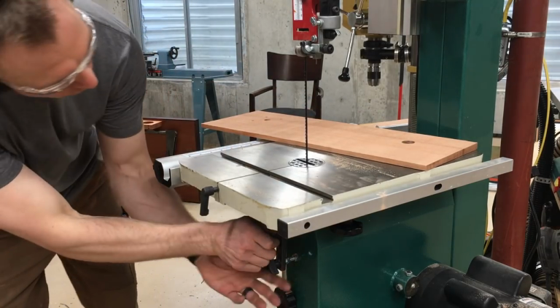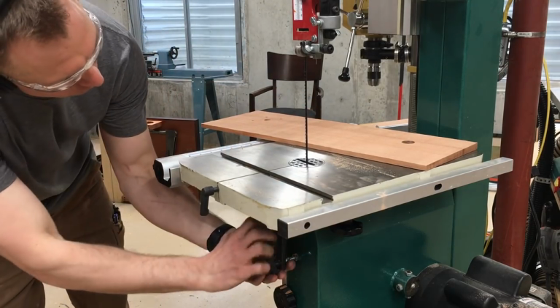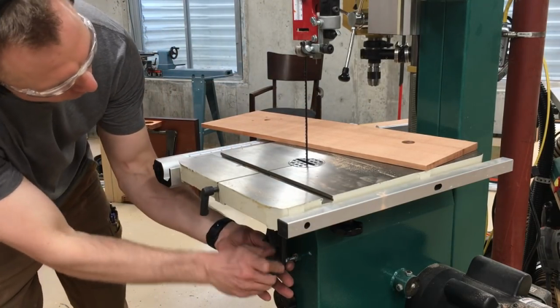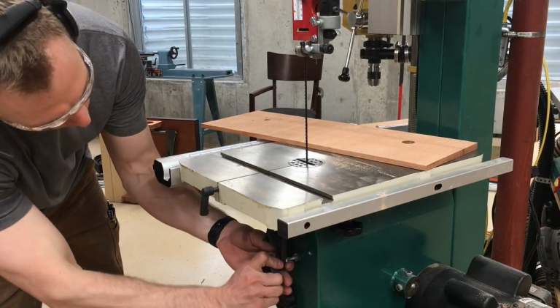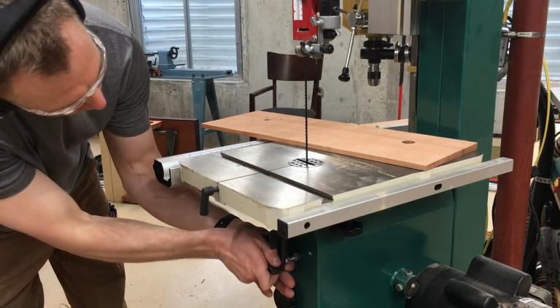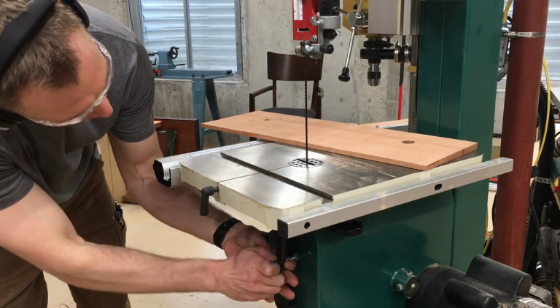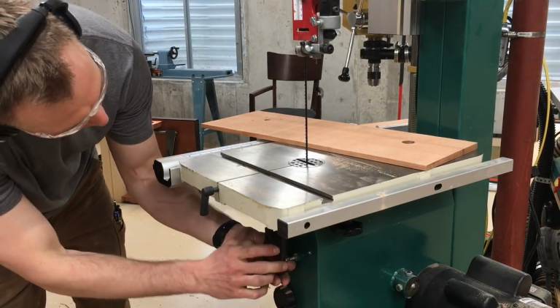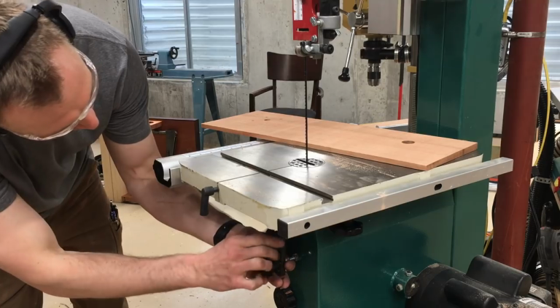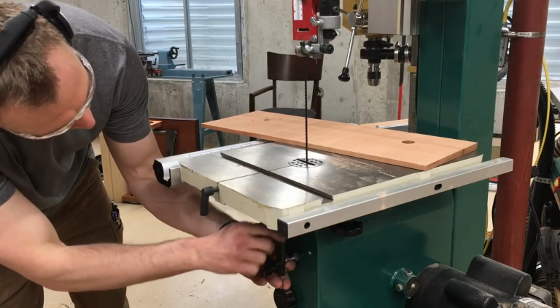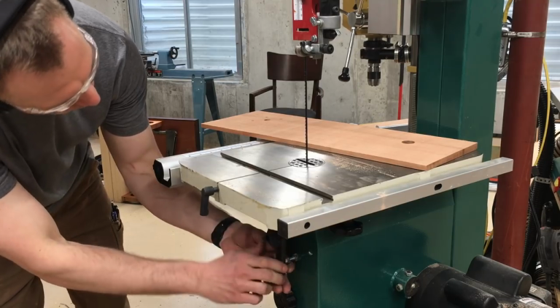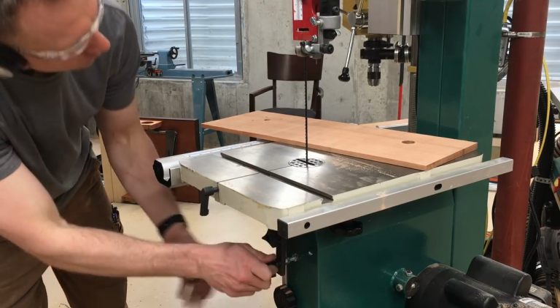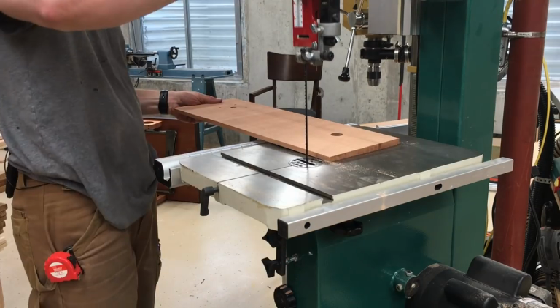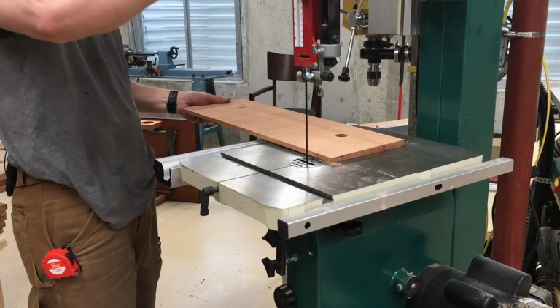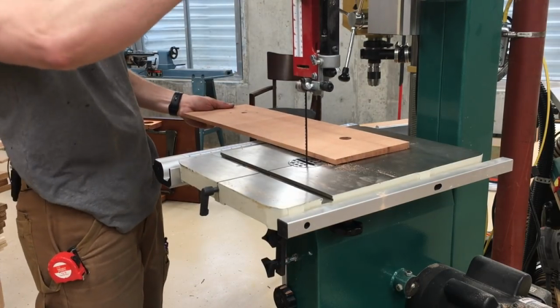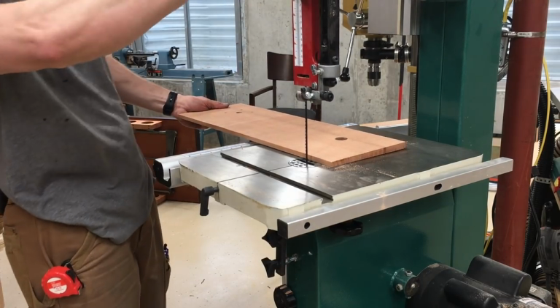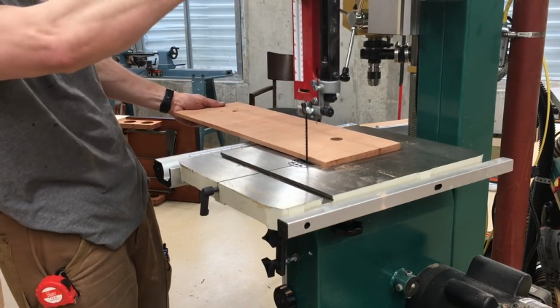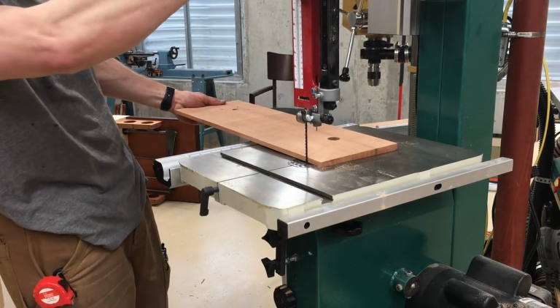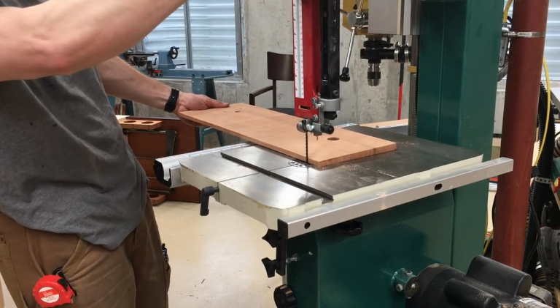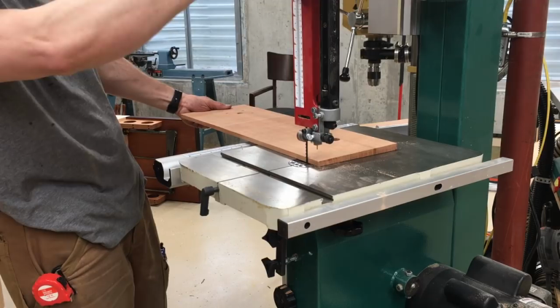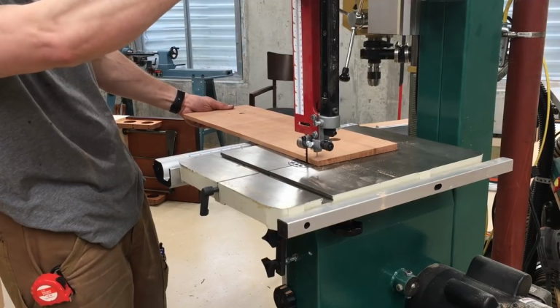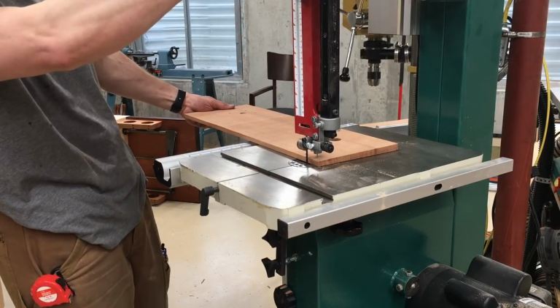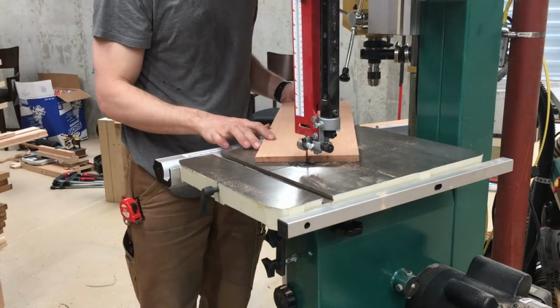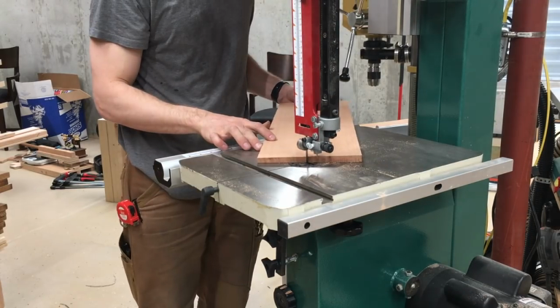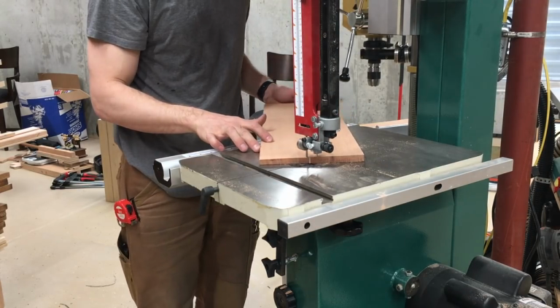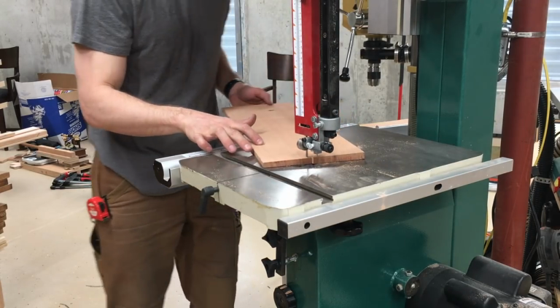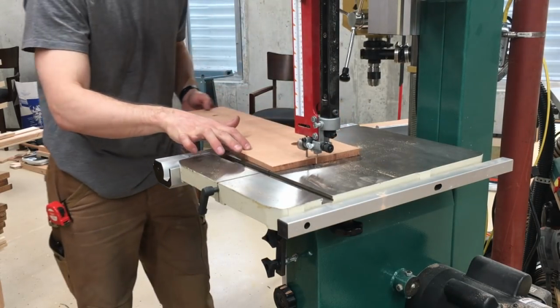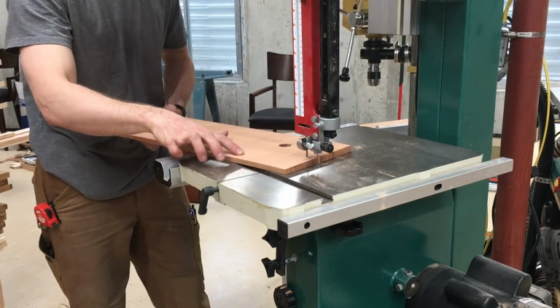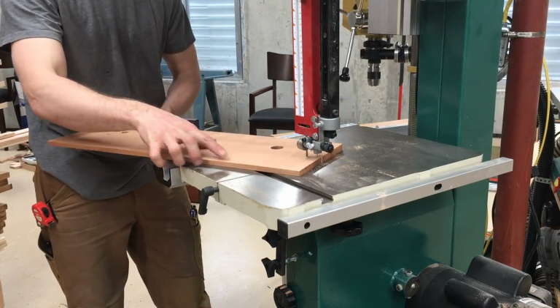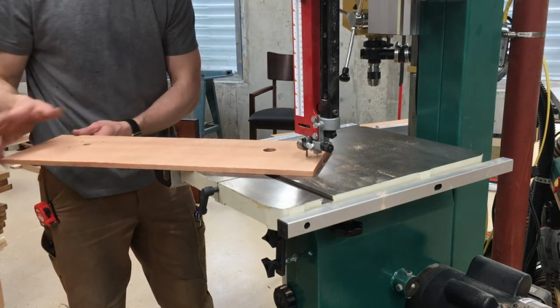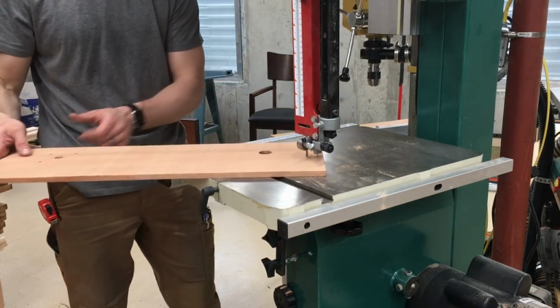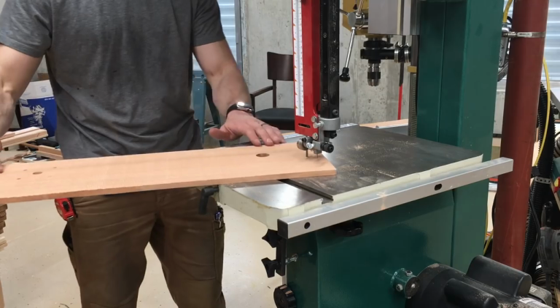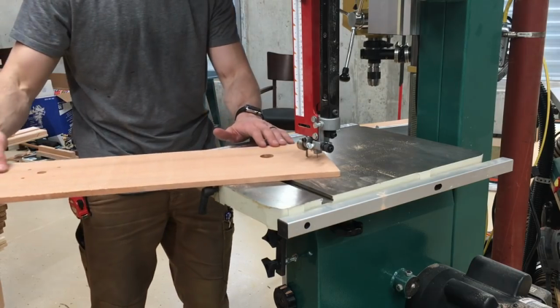When I want to cut some curves, I just drop that bottom pin down, set the top guide so that the pin is just above the workpiece because I don't want it to engage for curves, and then cut tight curves with the same blade.